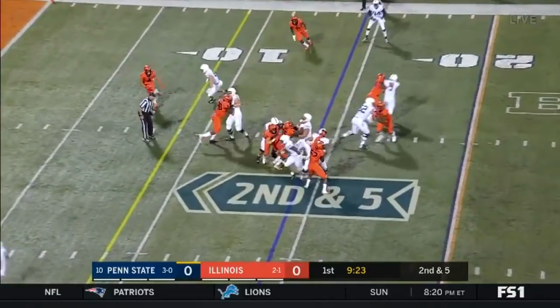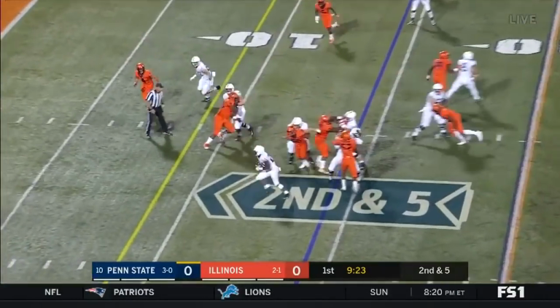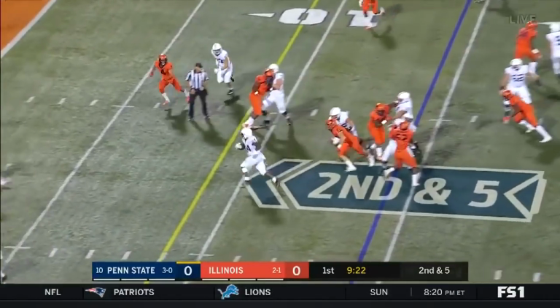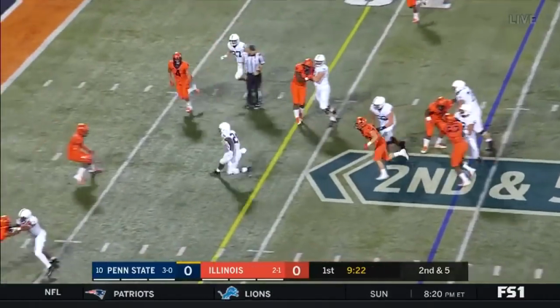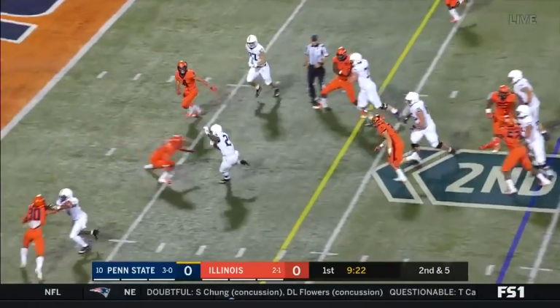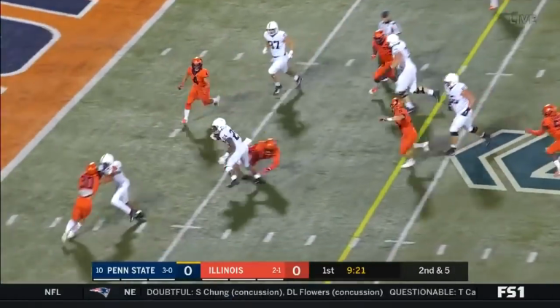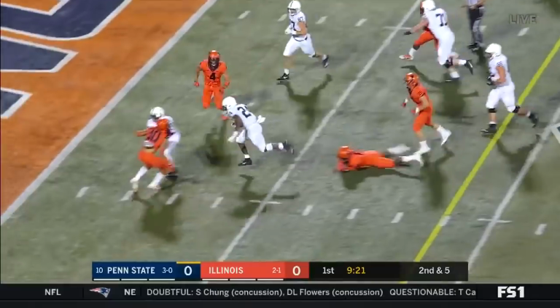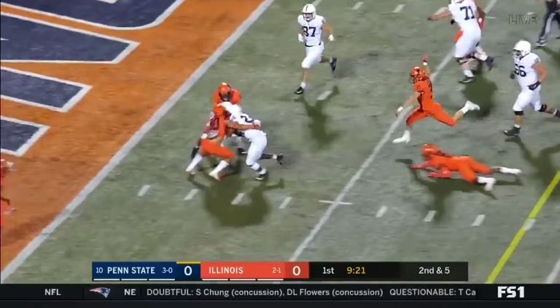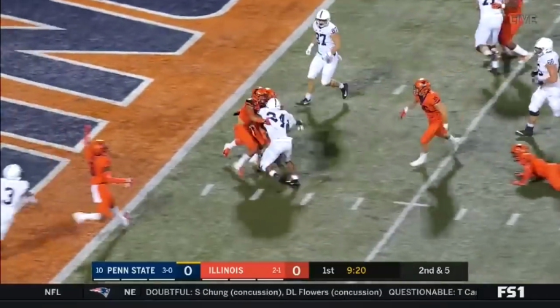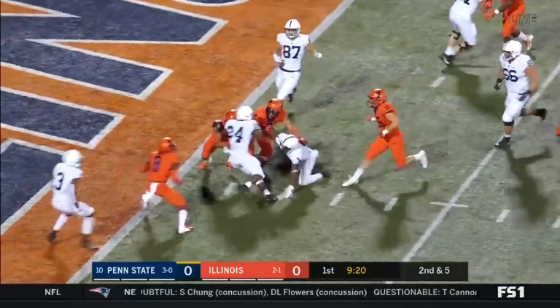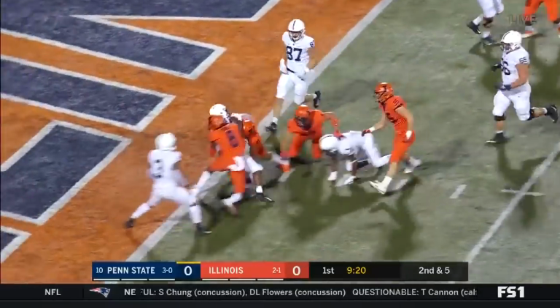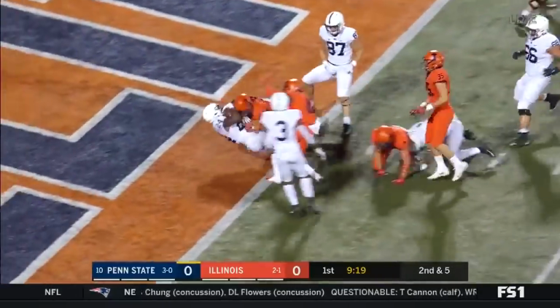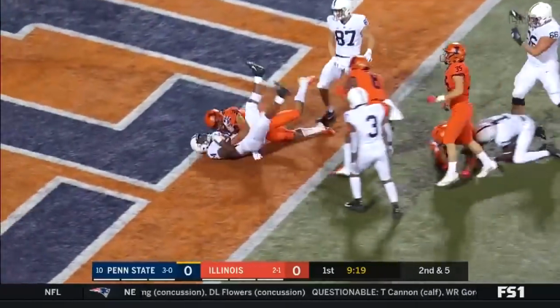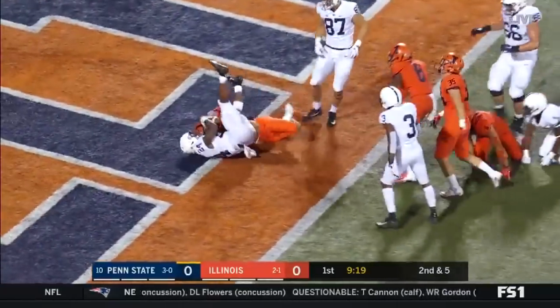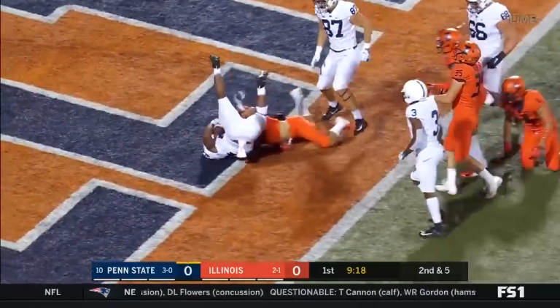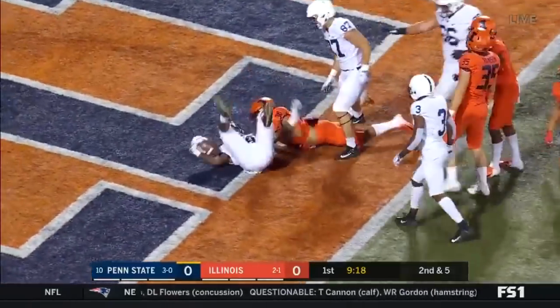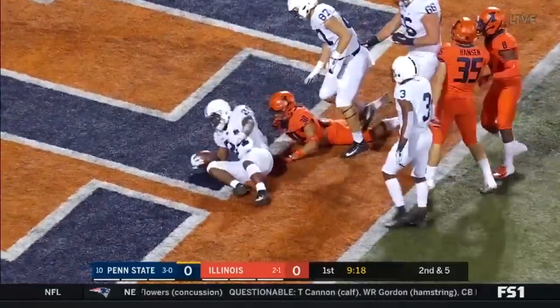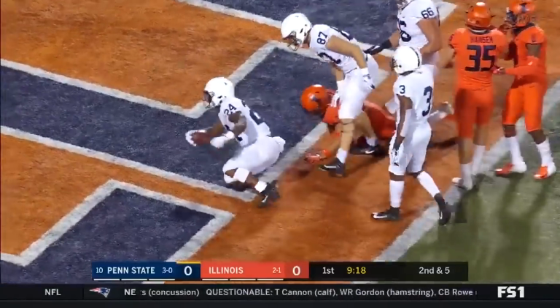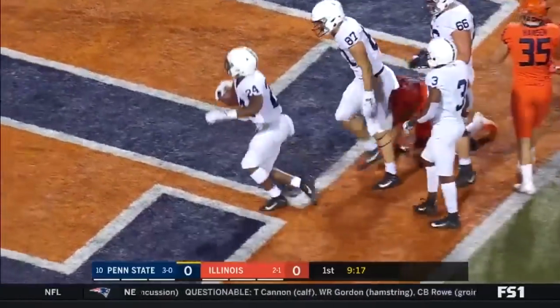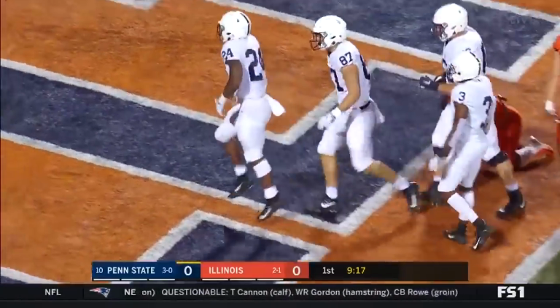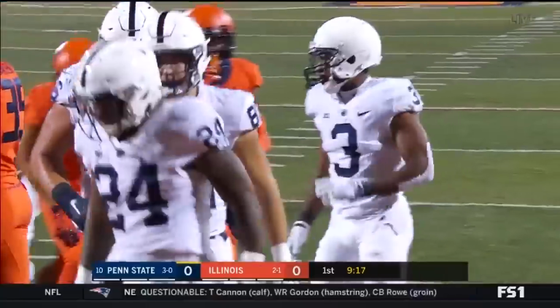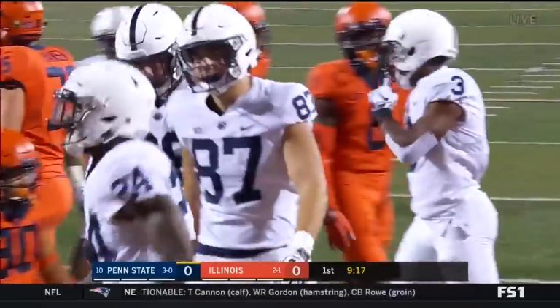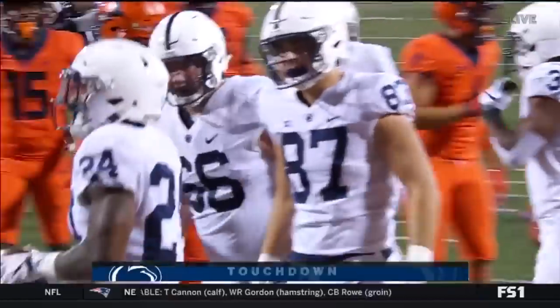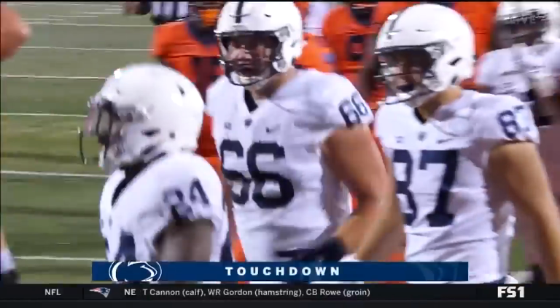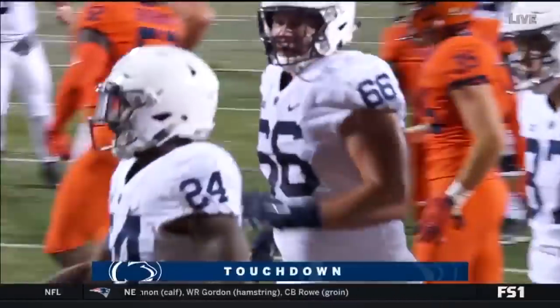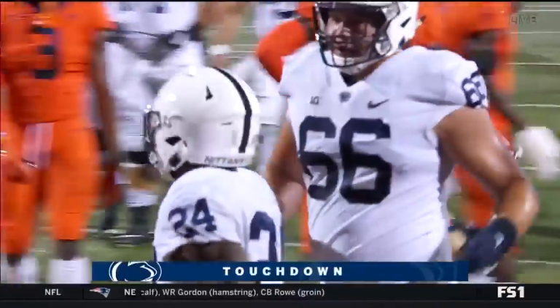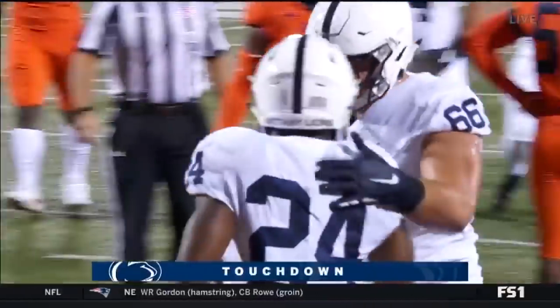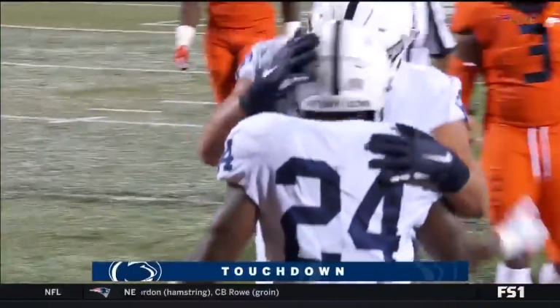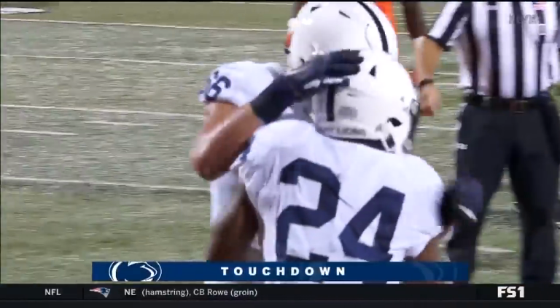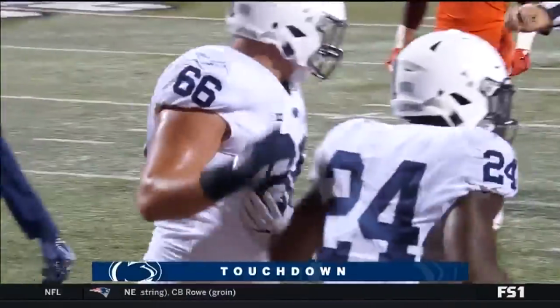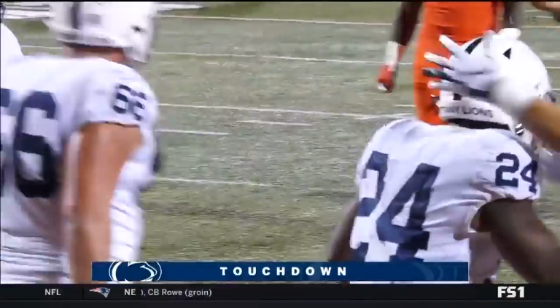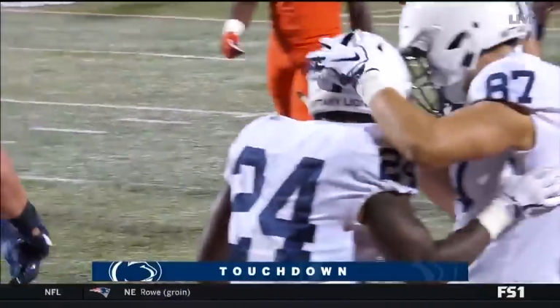It's Sanders making a move, Sanders spinning to the end zone — touchdown! Miles Sanders with a touchdown for Penn State, 14 yards.